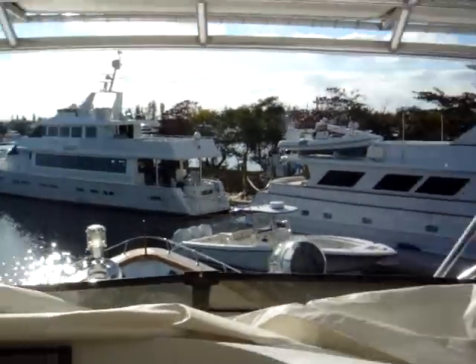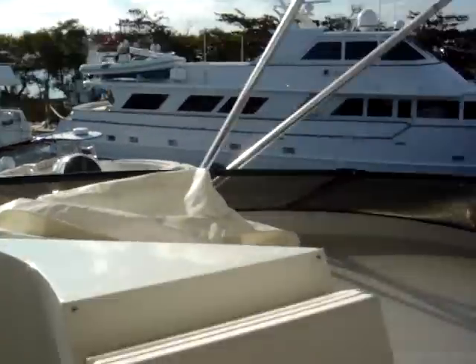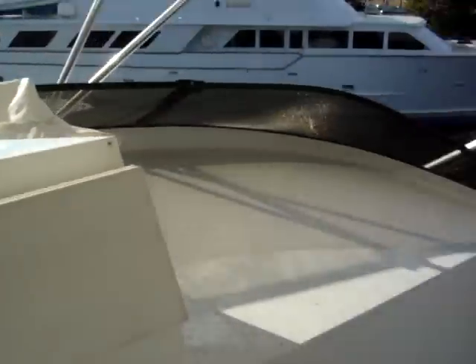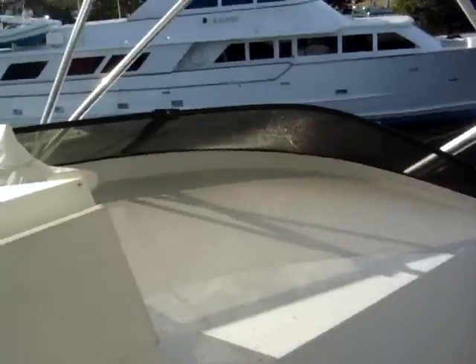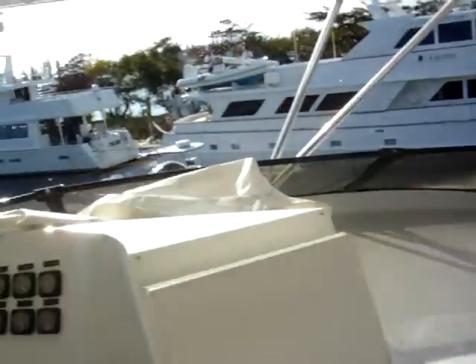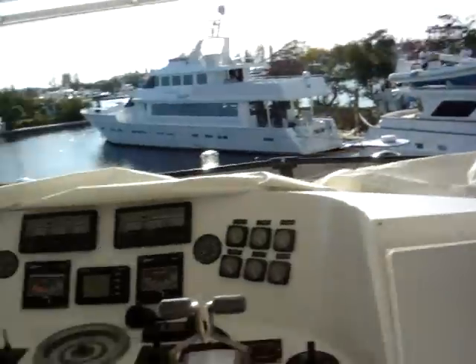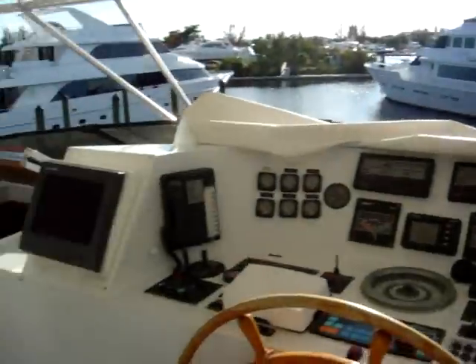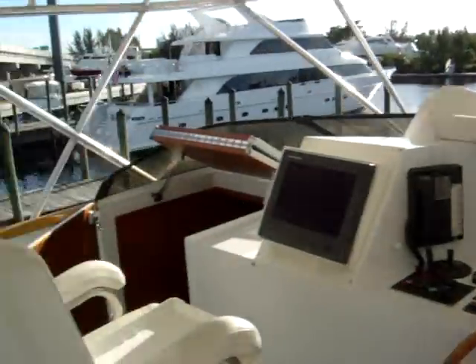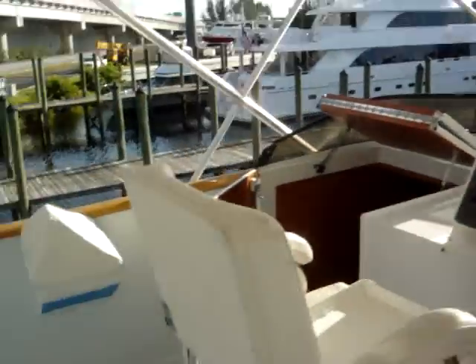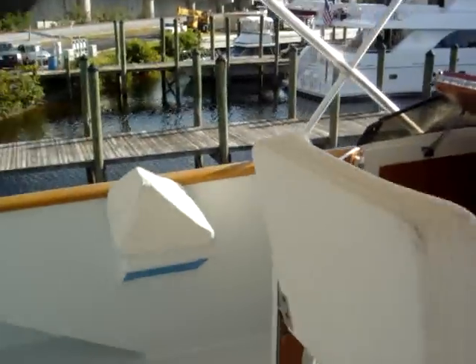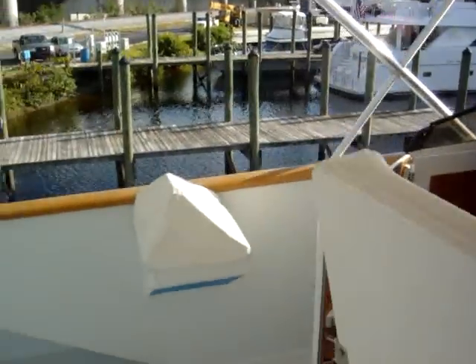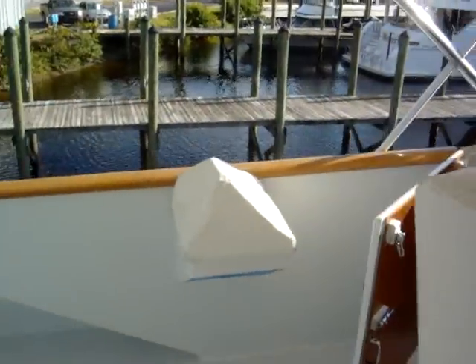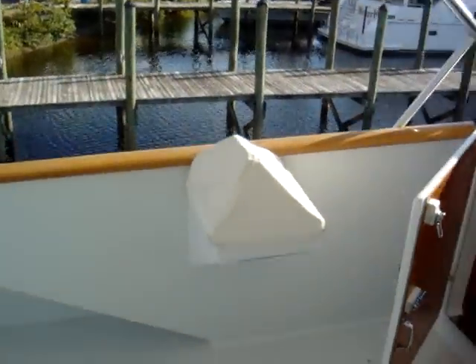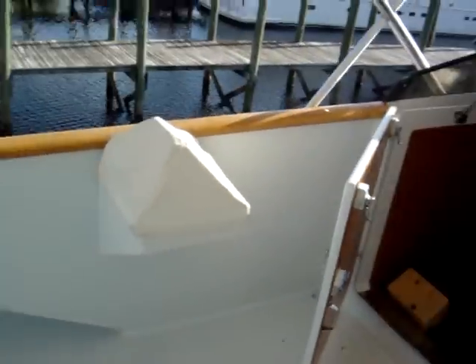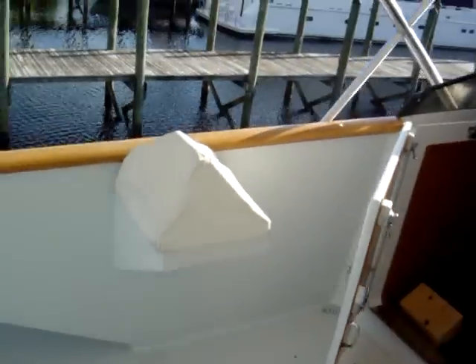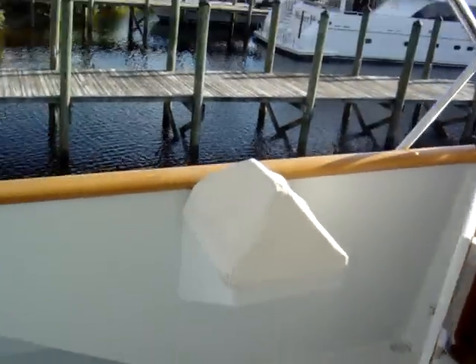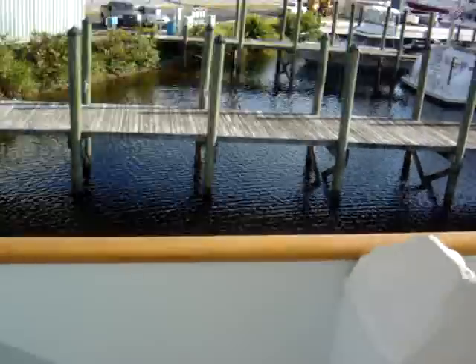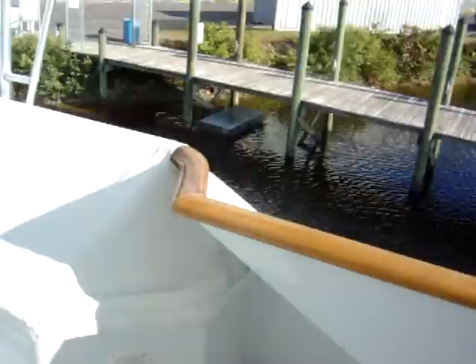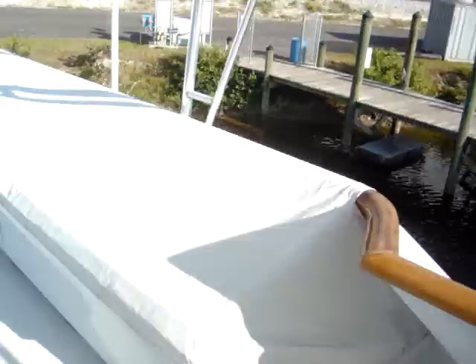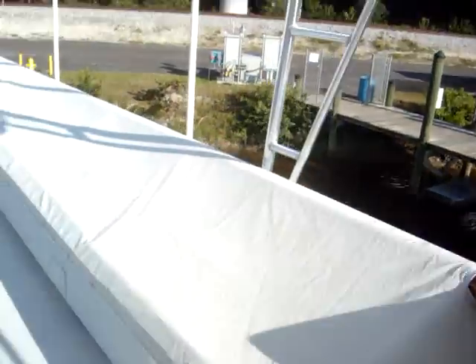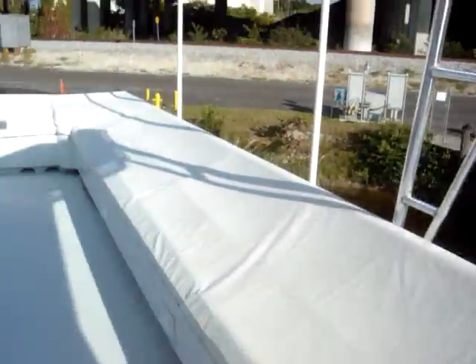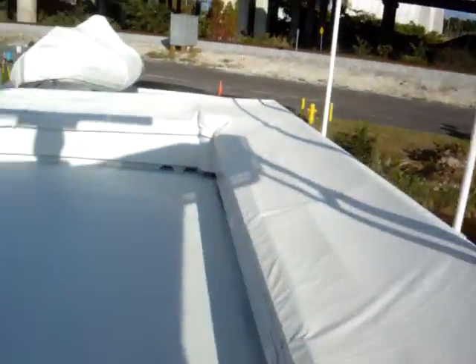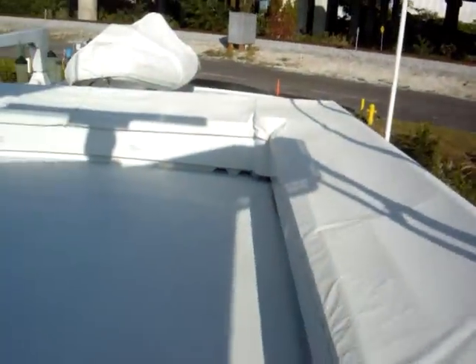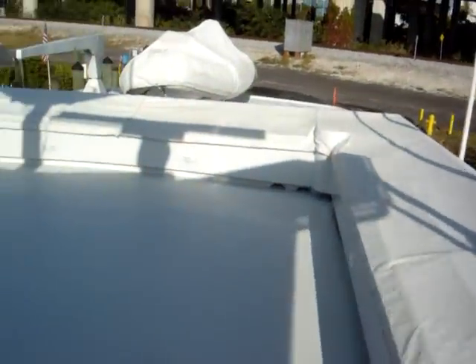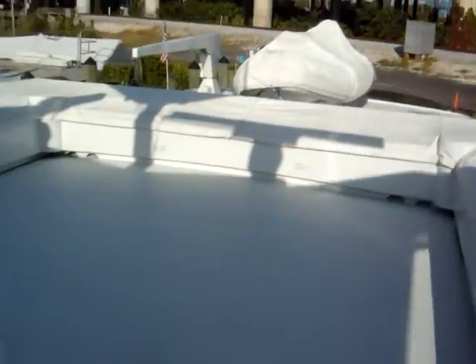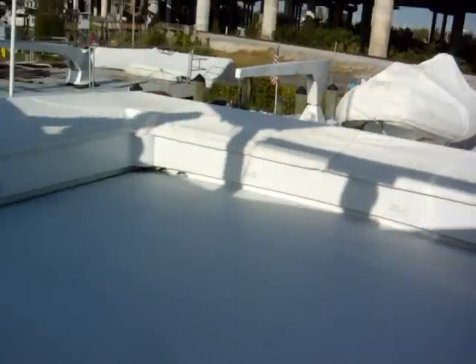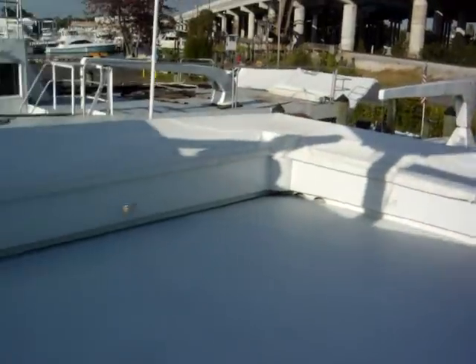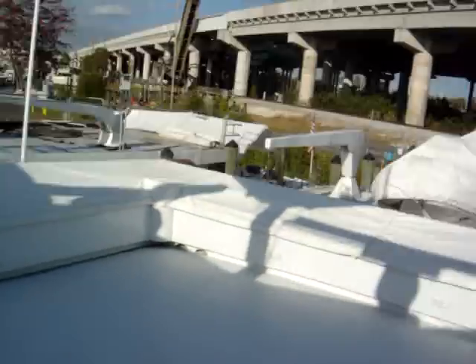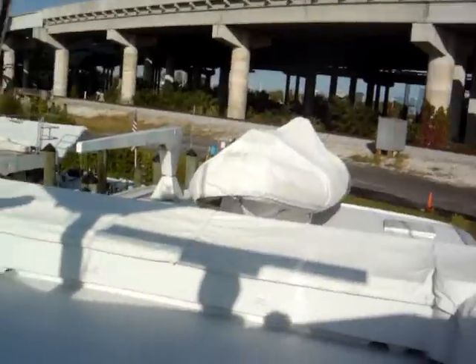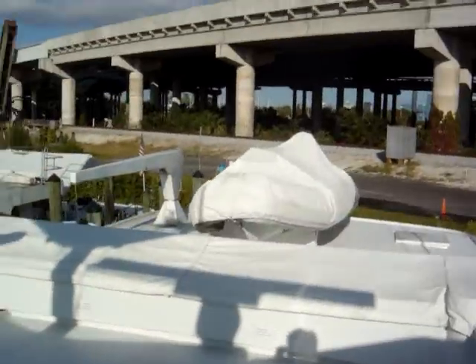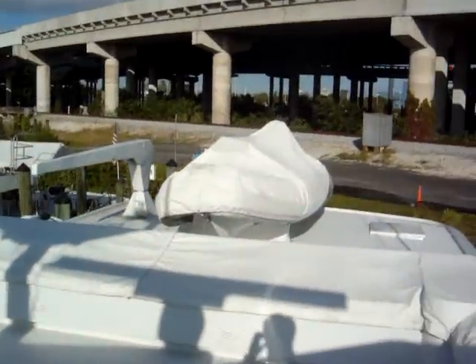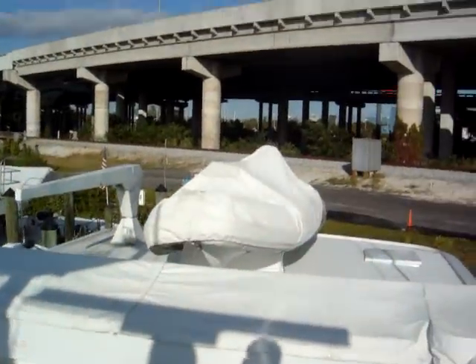Really good visibility up here. It's a little dirty, but we're right off of I-95. We have side stations on both port and starboard, and plenty of seating back here with still enough space for plenty of toys.